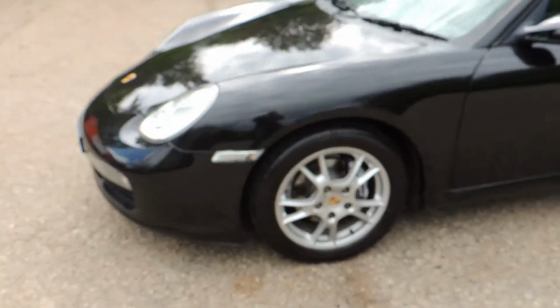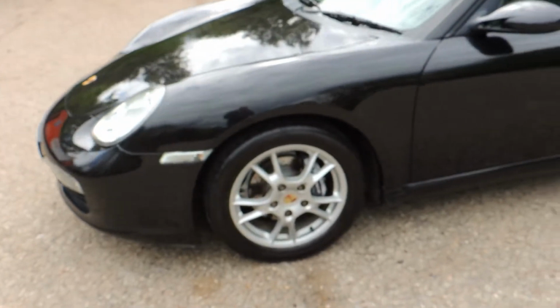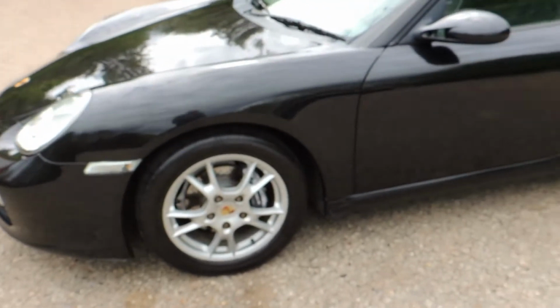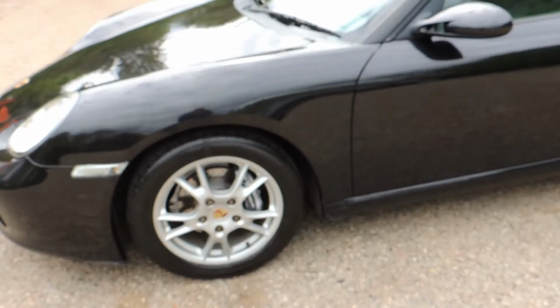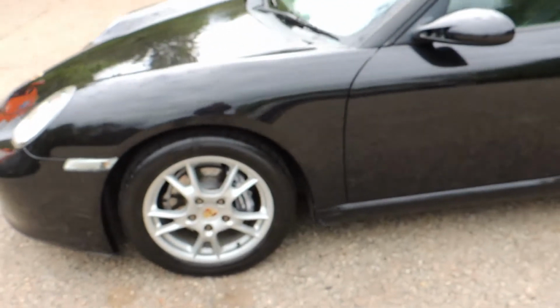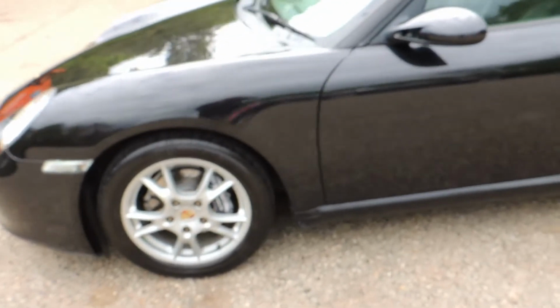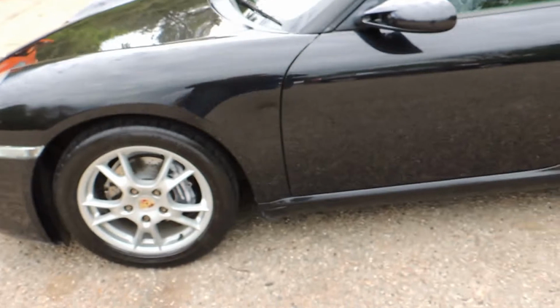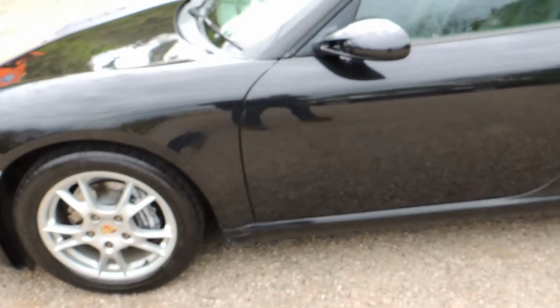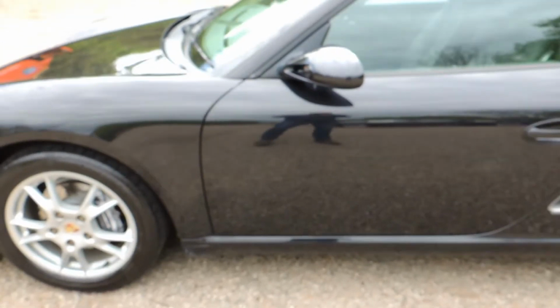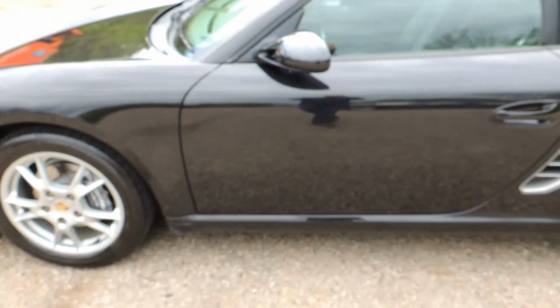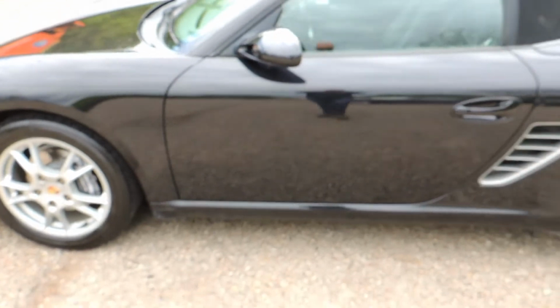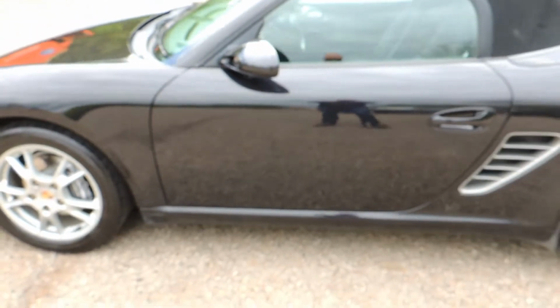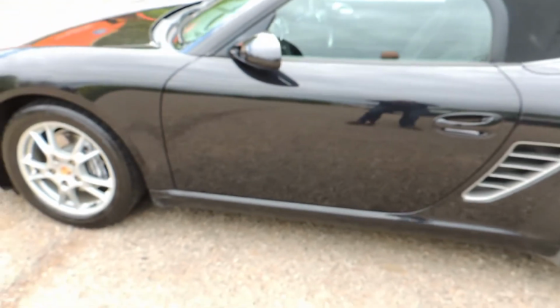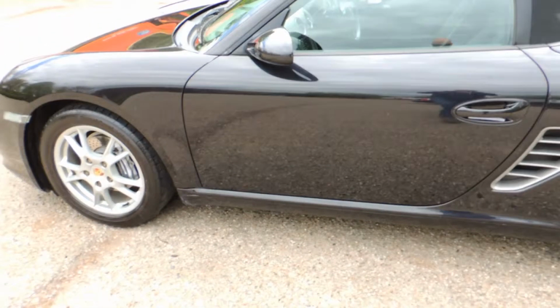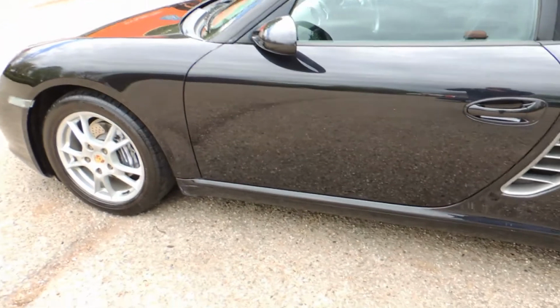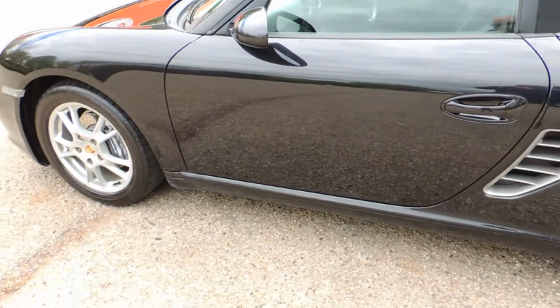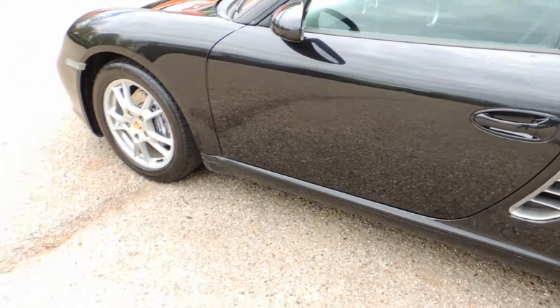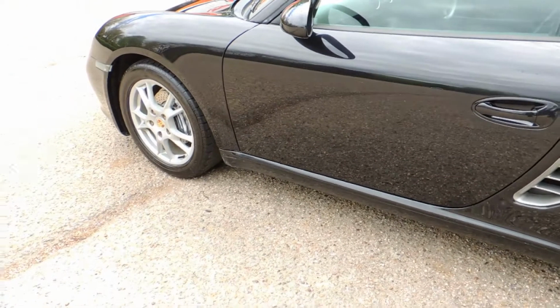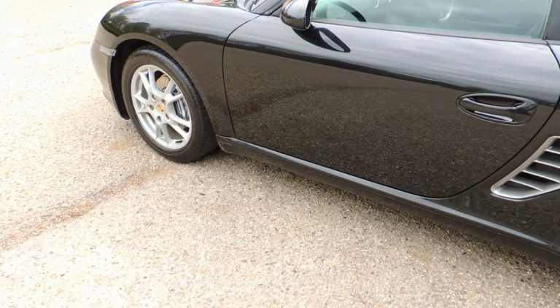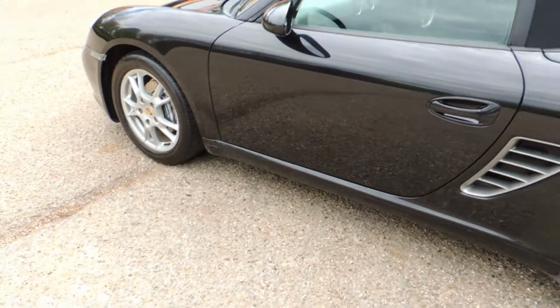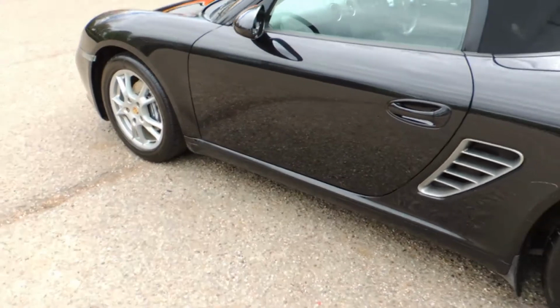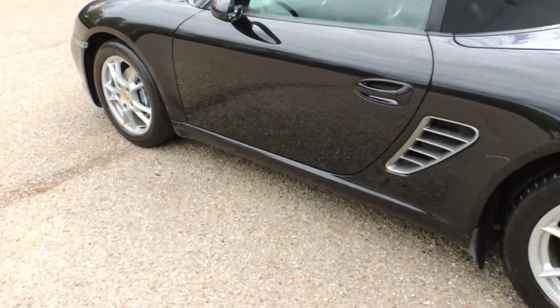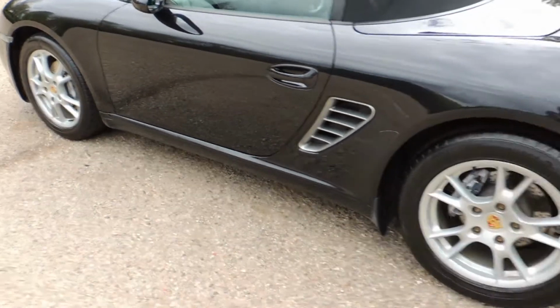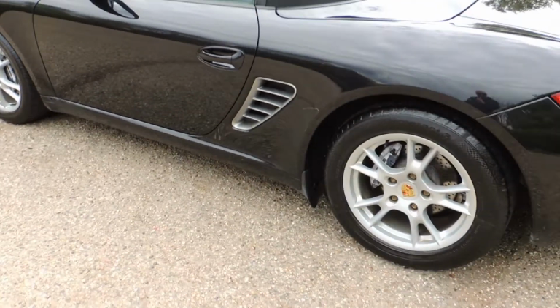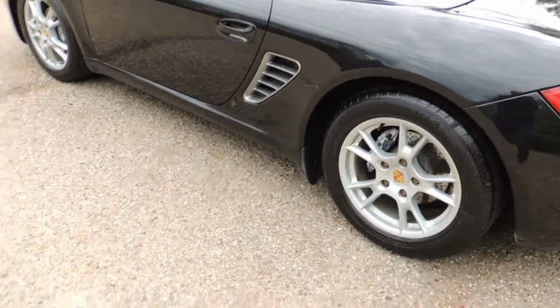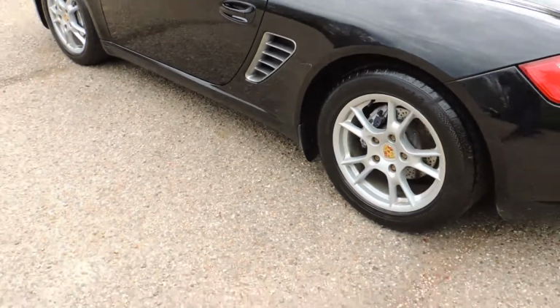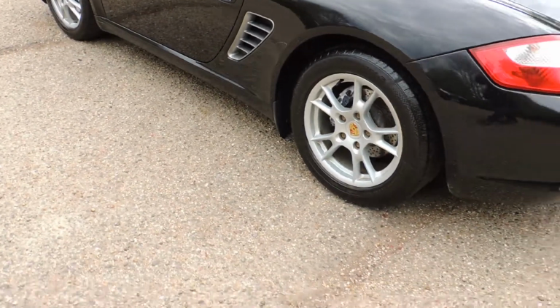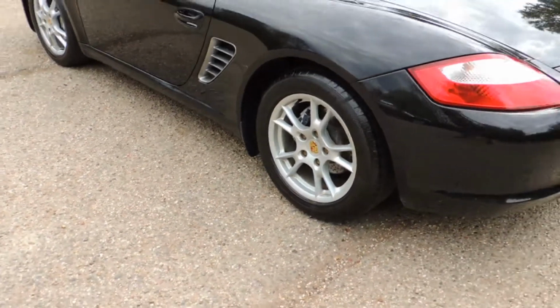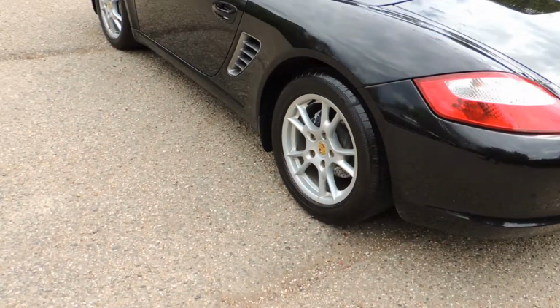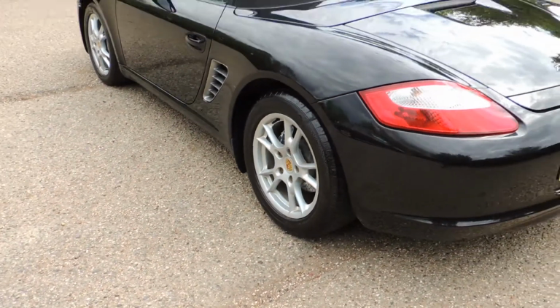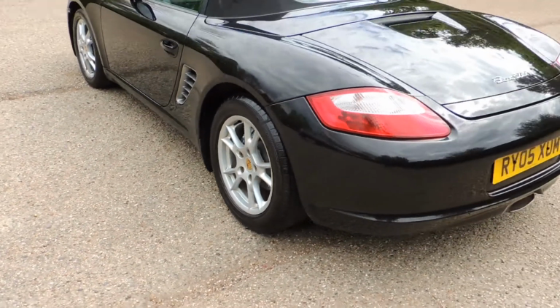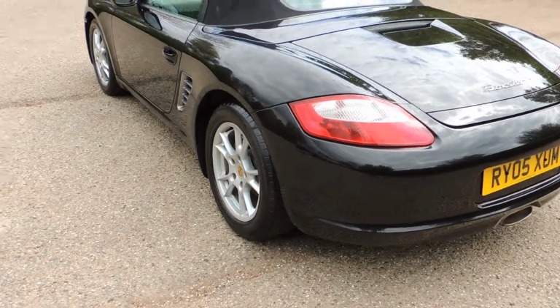The car is presented in absolutely superb condition overall with no noticeable marks, dents or dings anywhere on the bodywork. The alloy wheels are also unmarked and all four Continental tyres still have tread remaining.